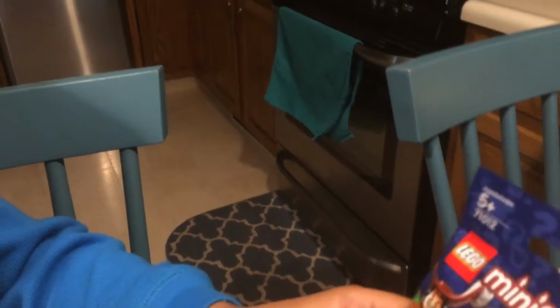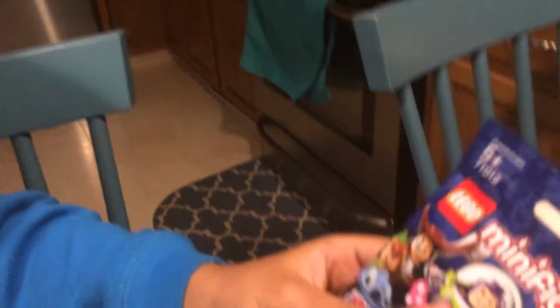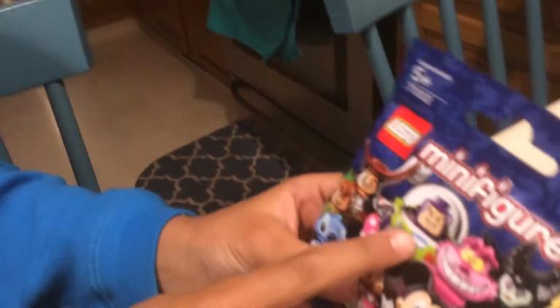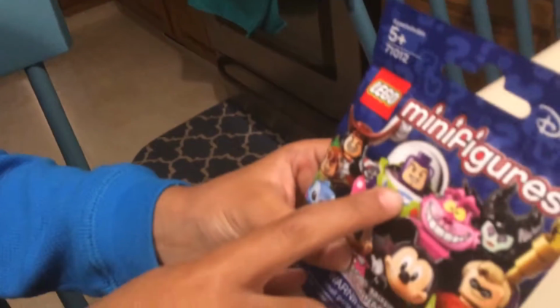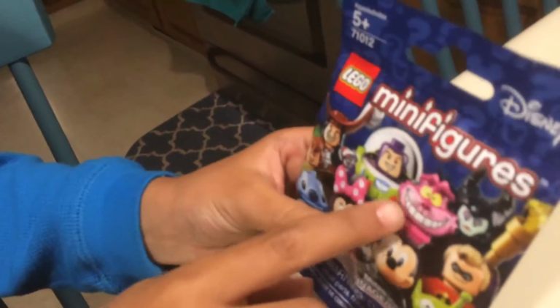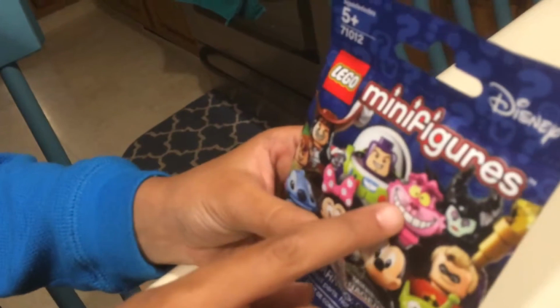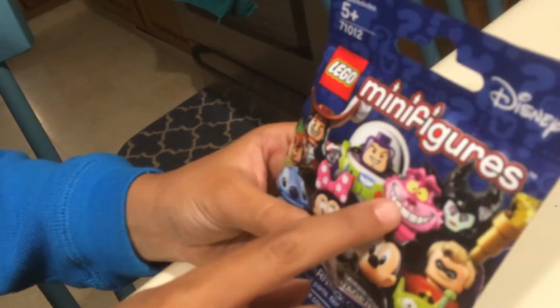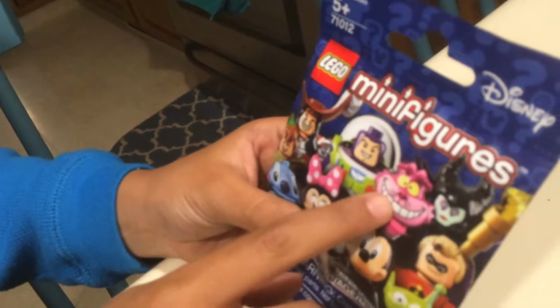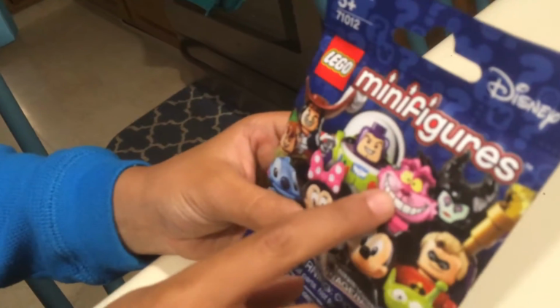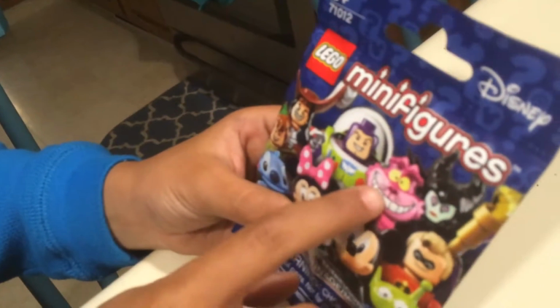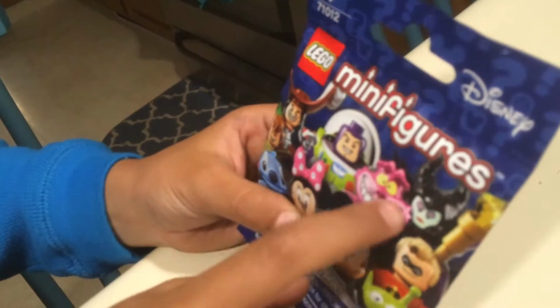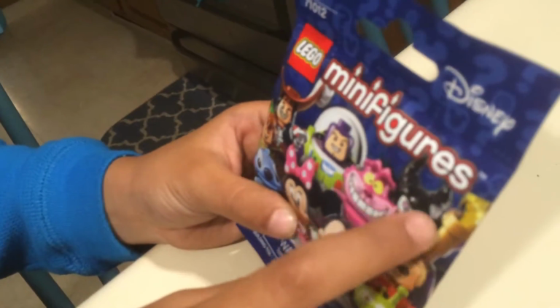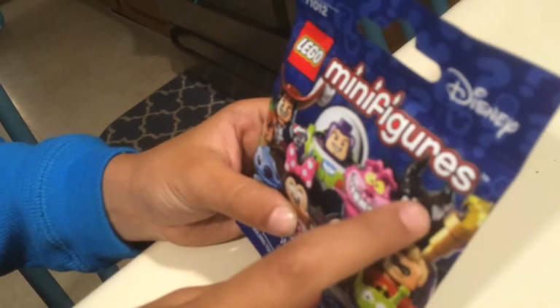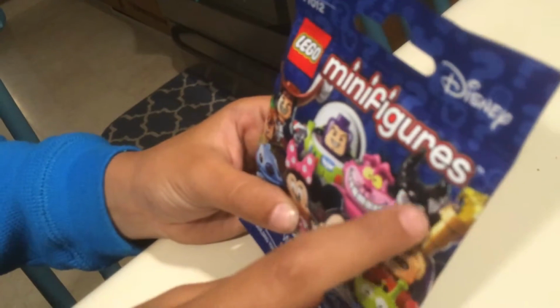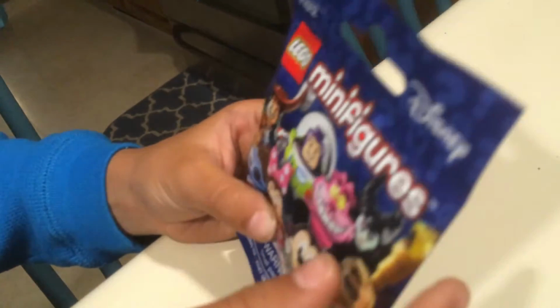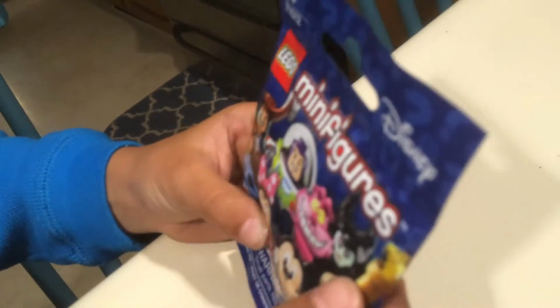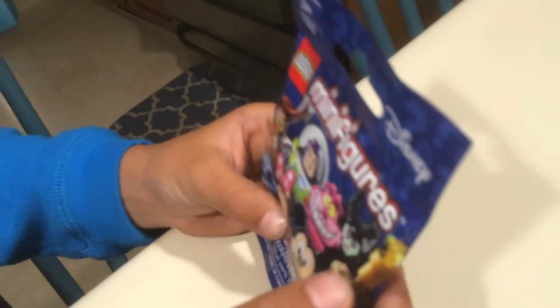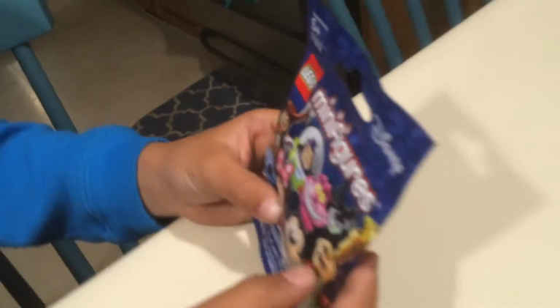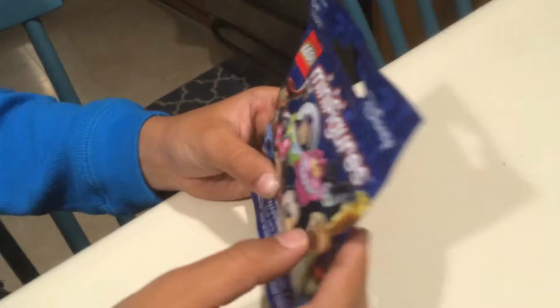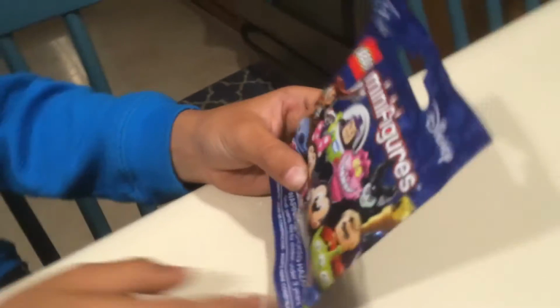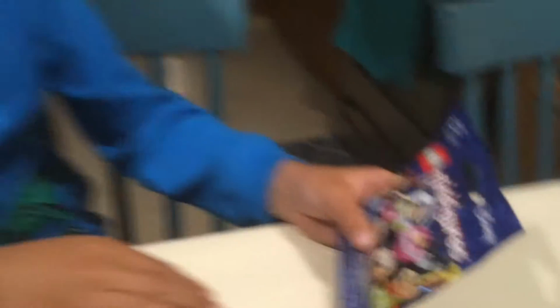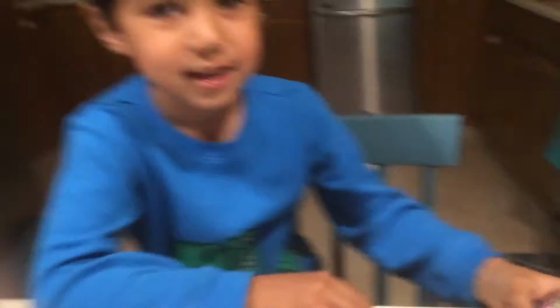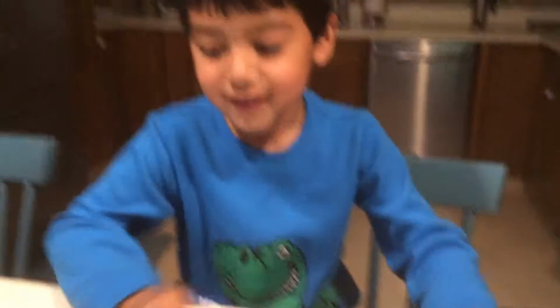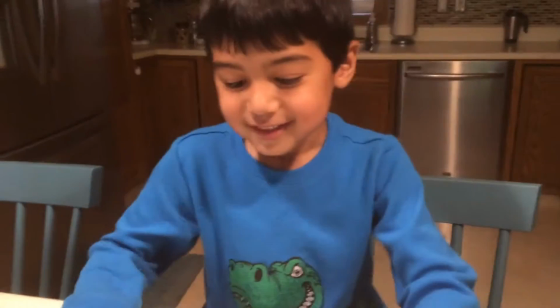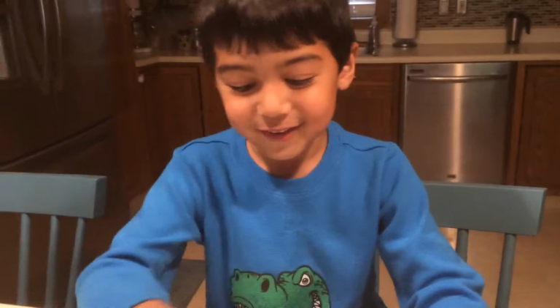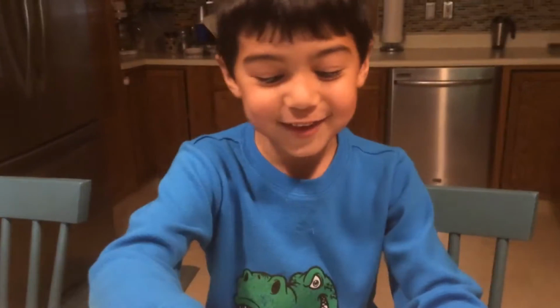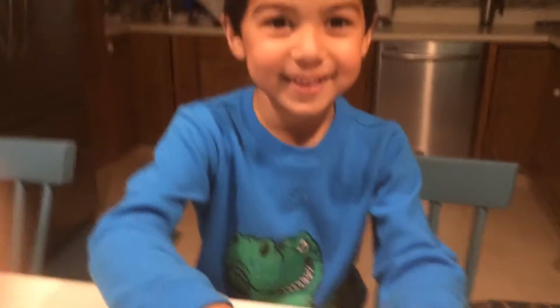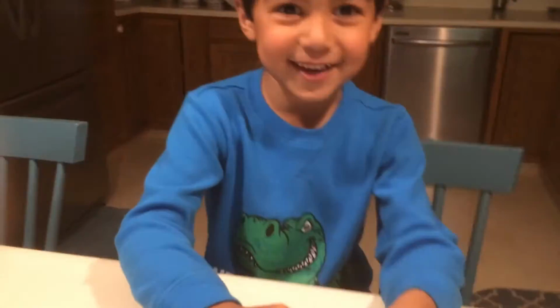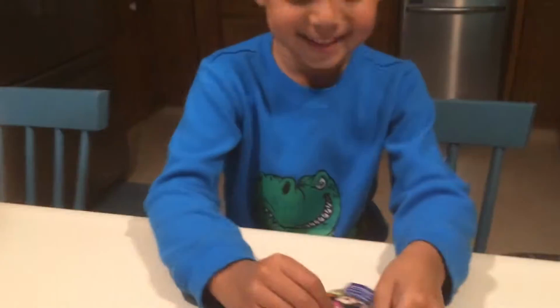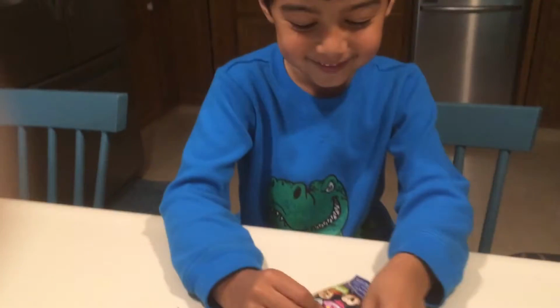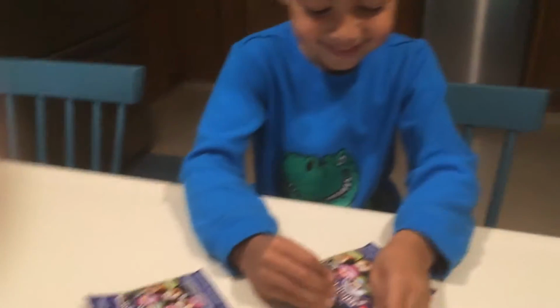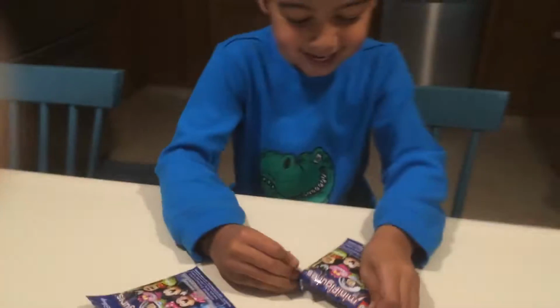Buzz Lightyear, the Cat, the Evil Queen, and Mr. Incredible. So let's open this up and see what we got.